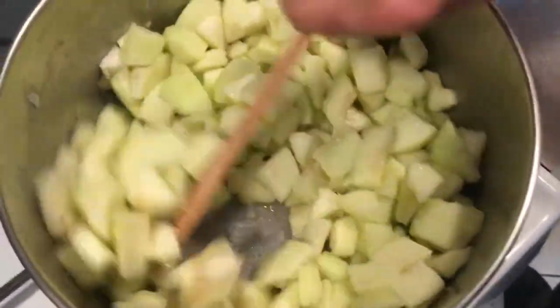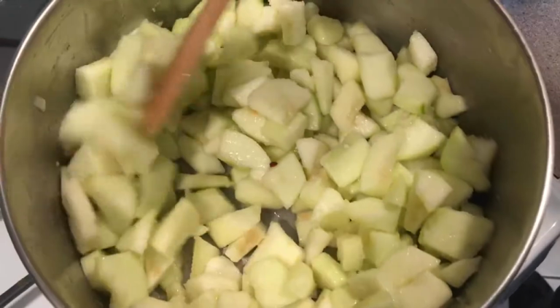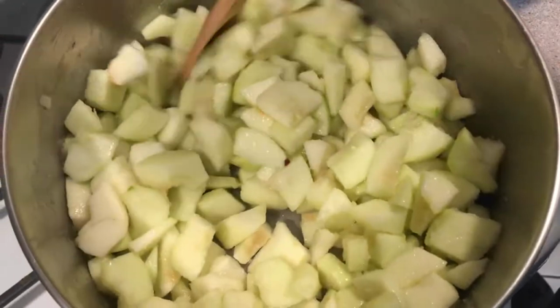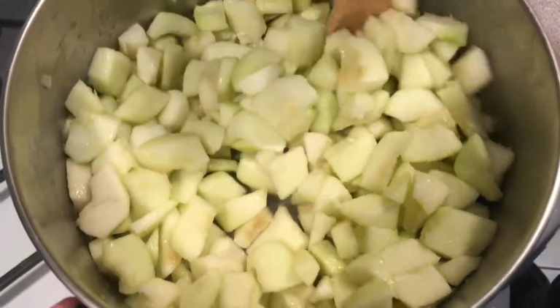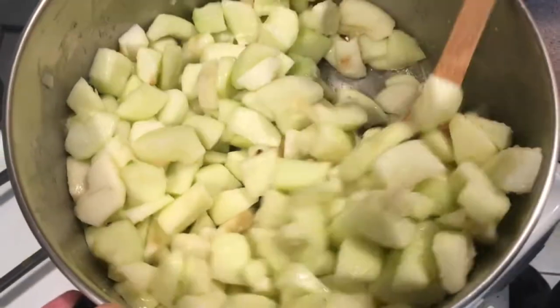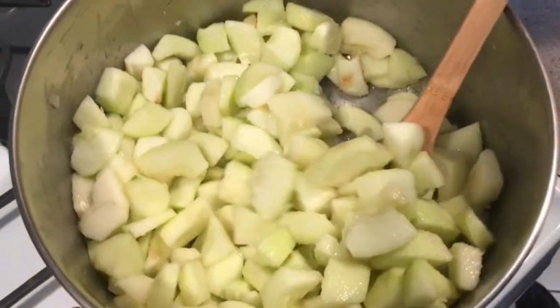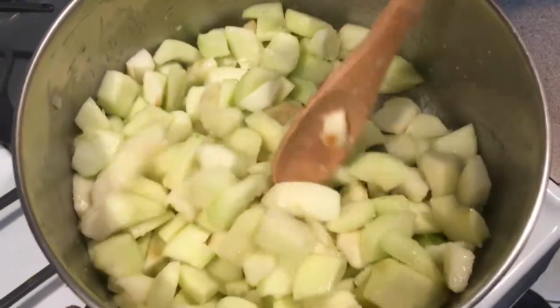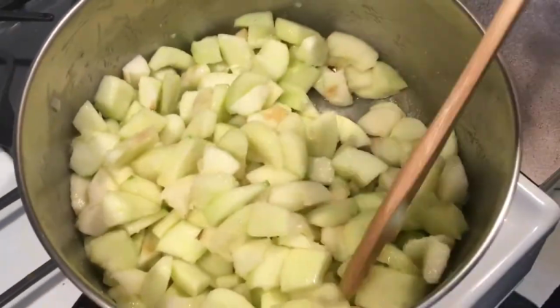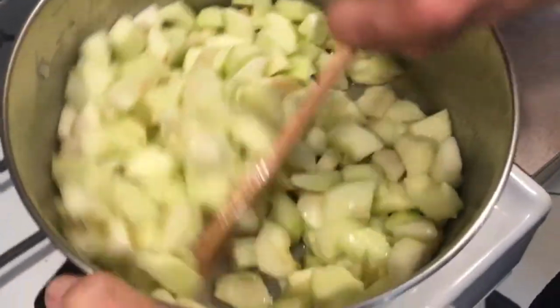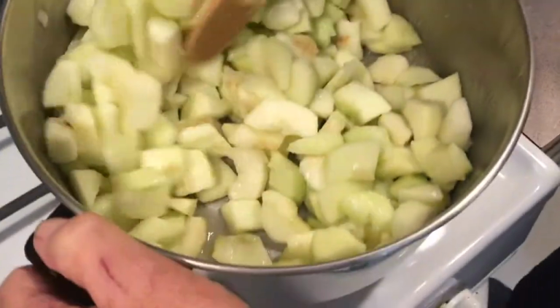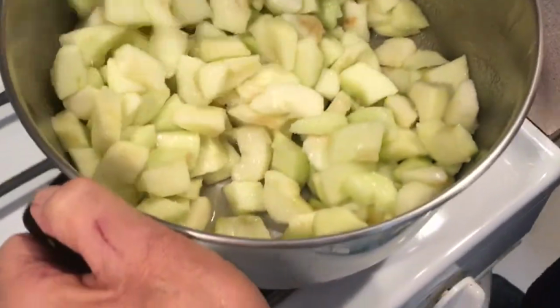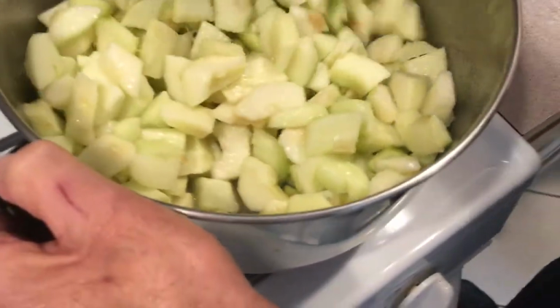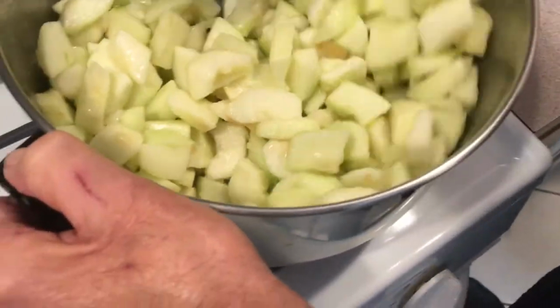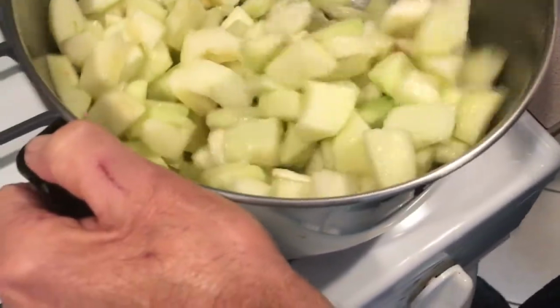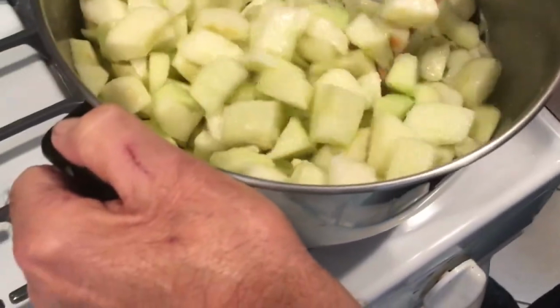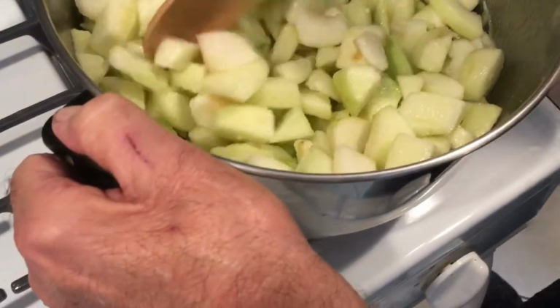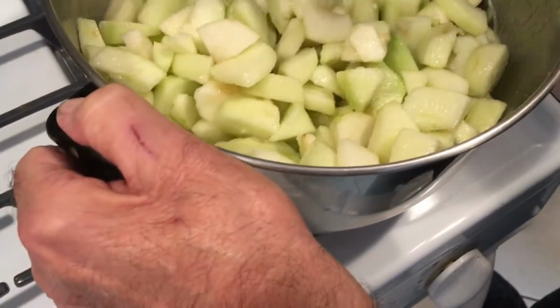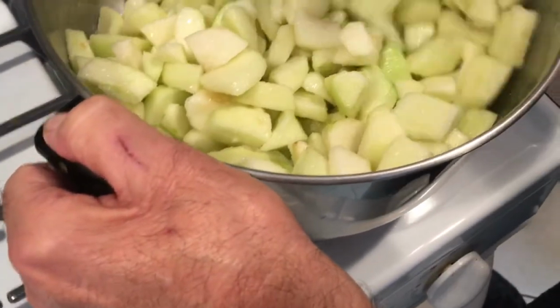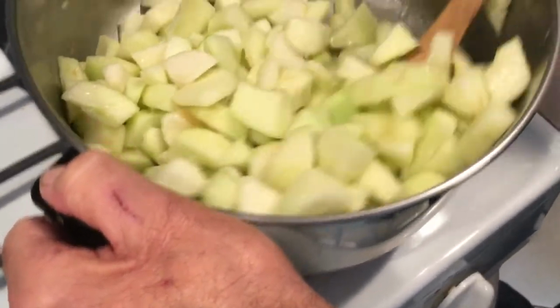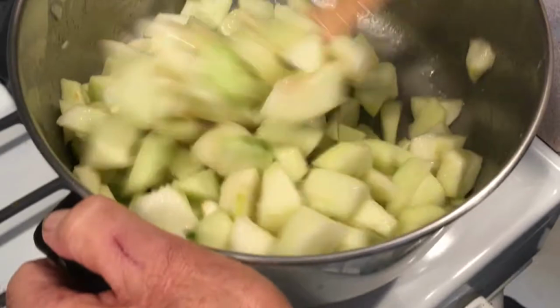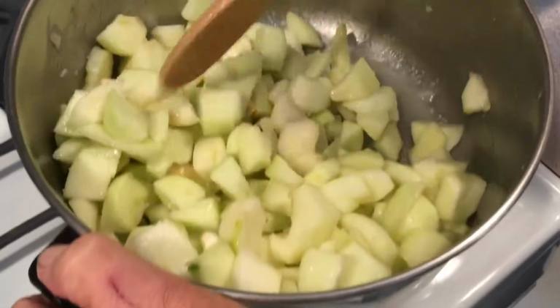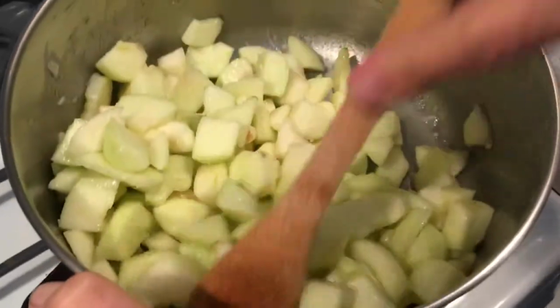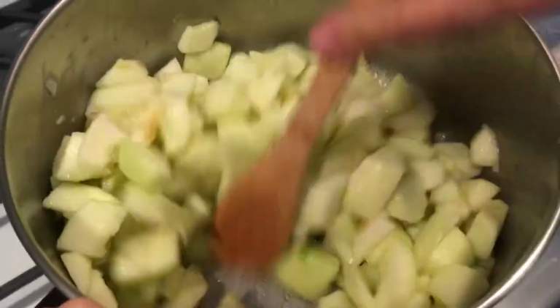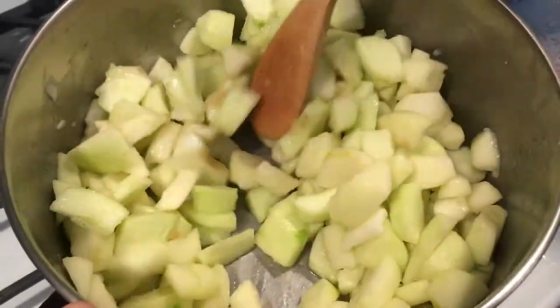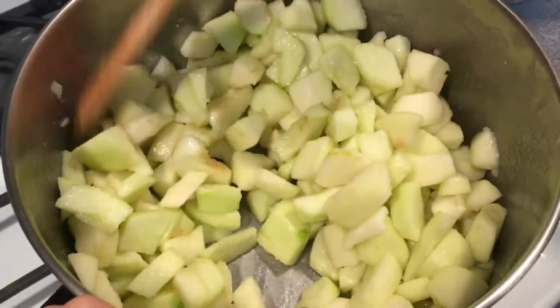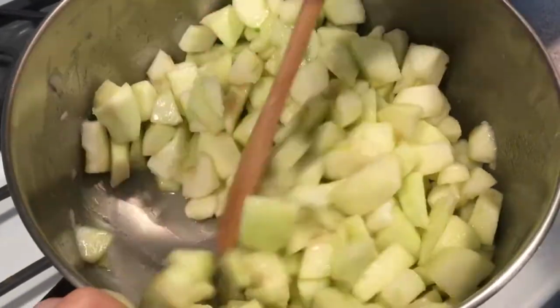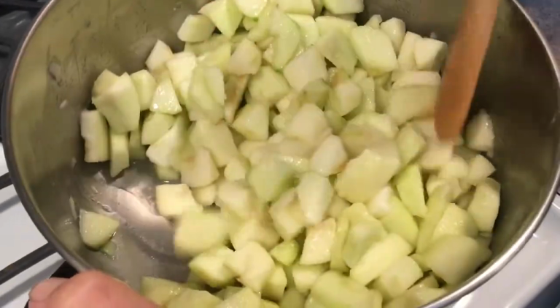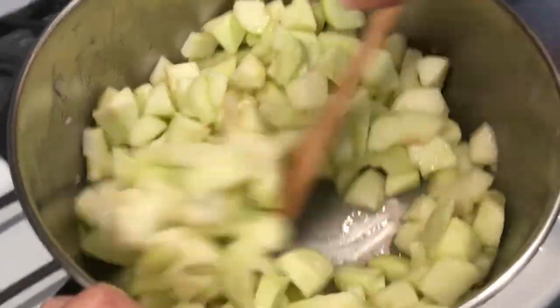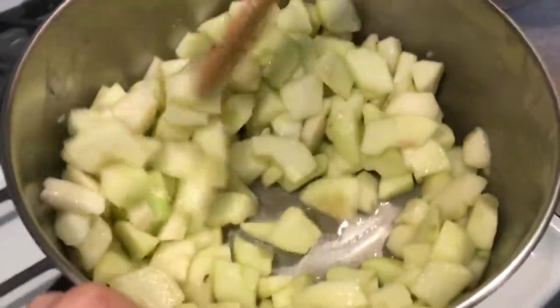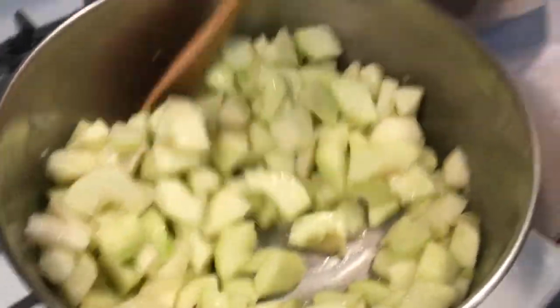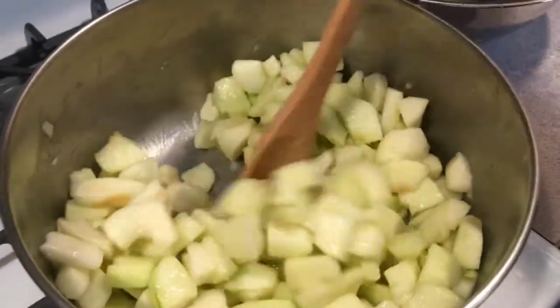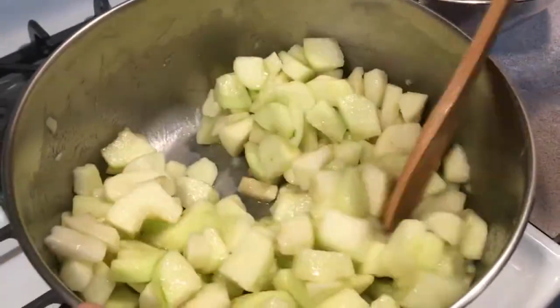When you use canned apples, you don't have to do this — you just have to make the syrup for it. With fresh apples, you should do this.